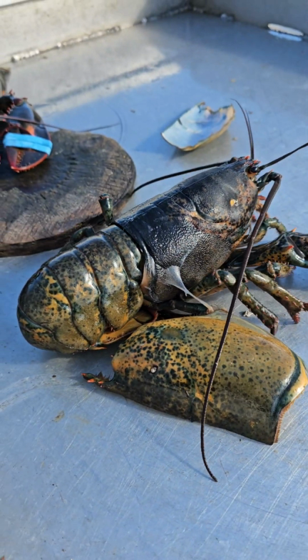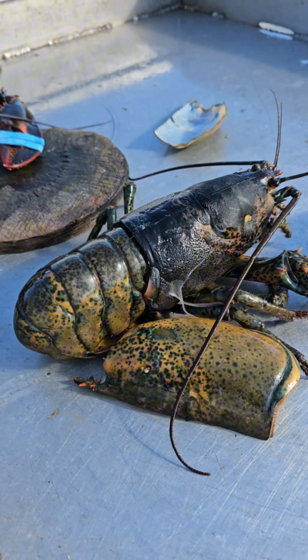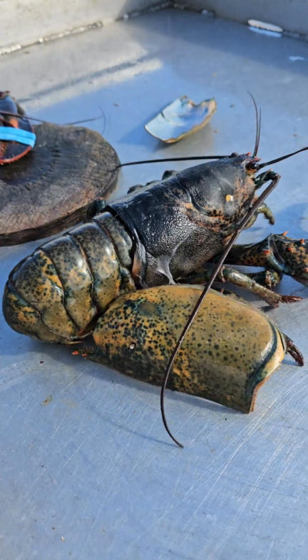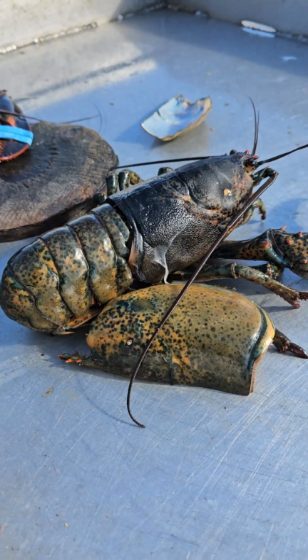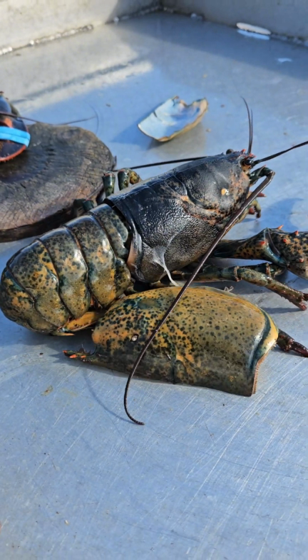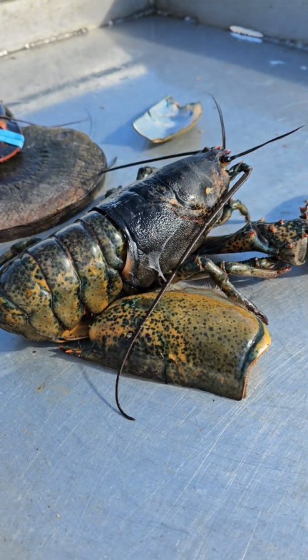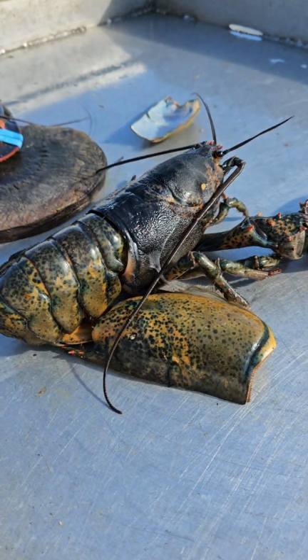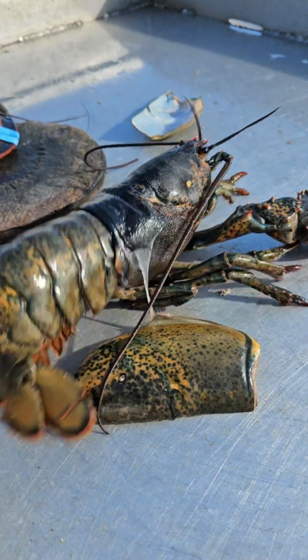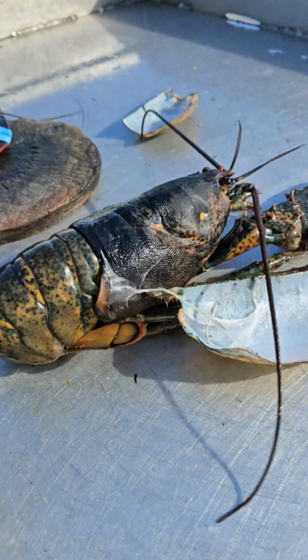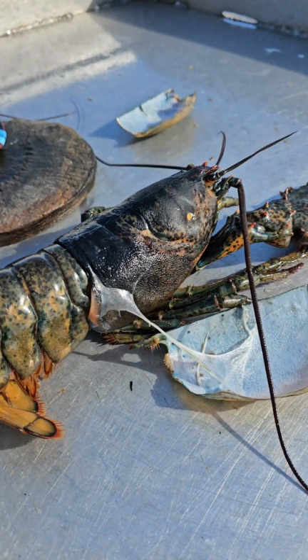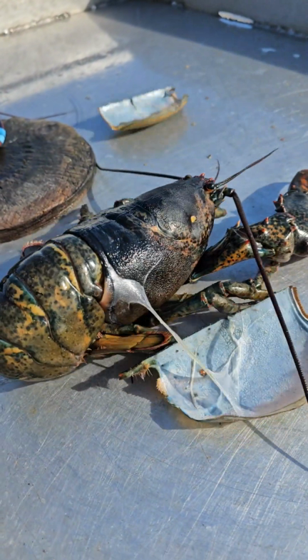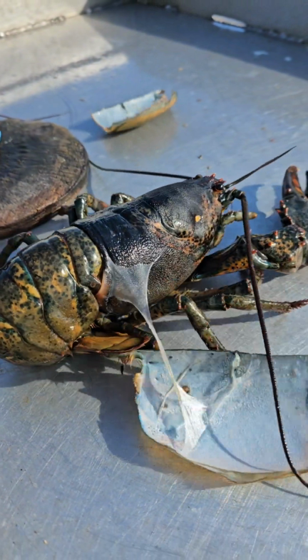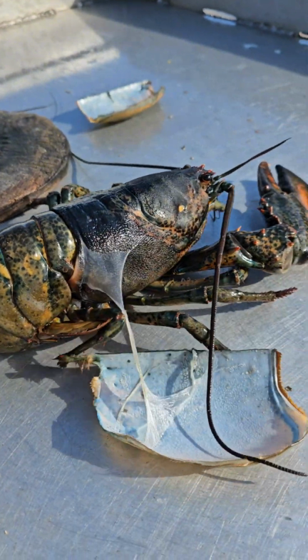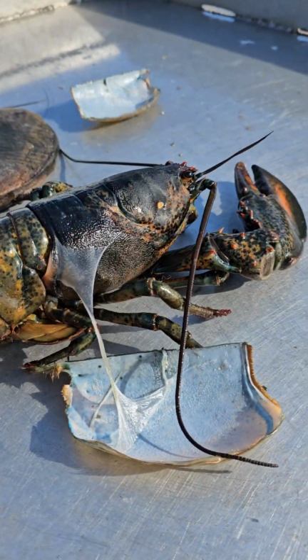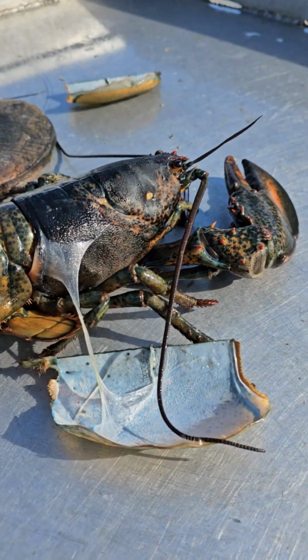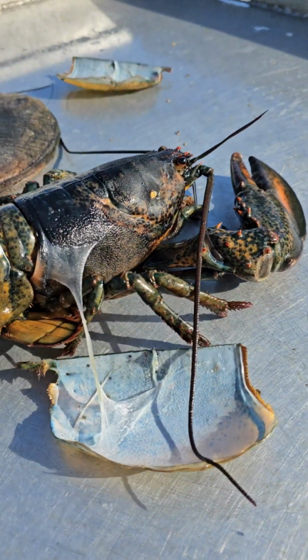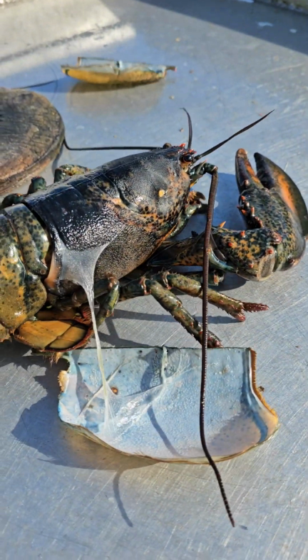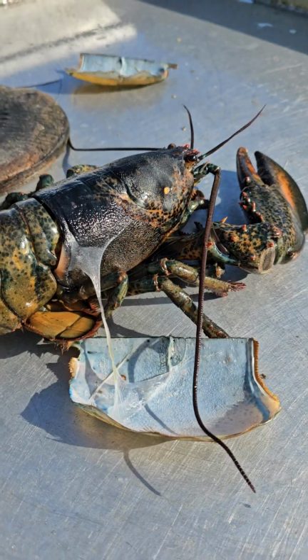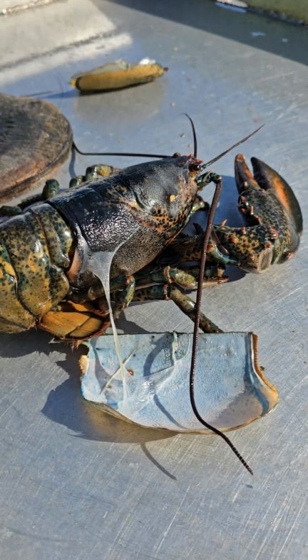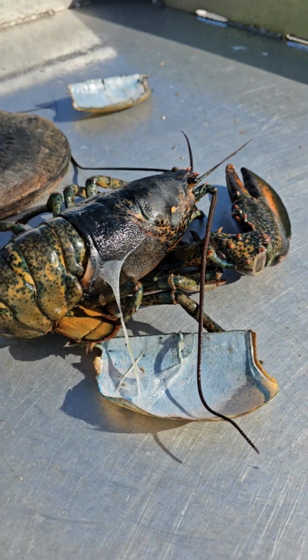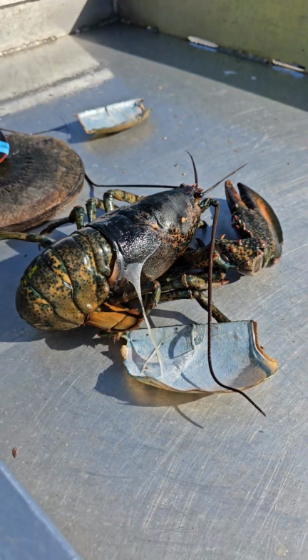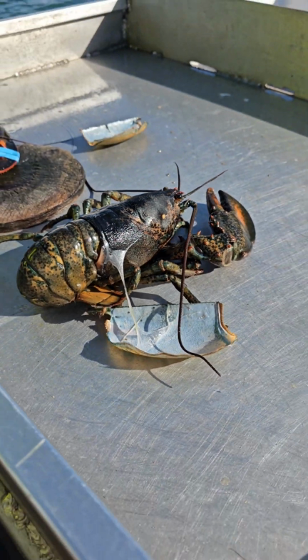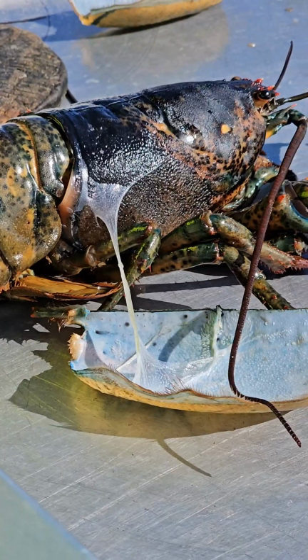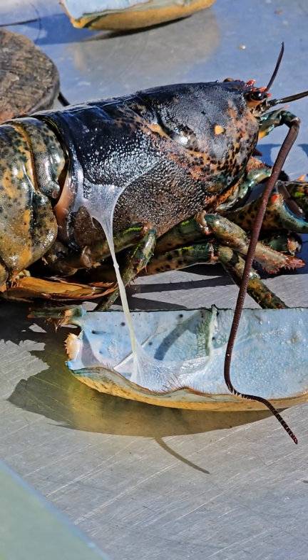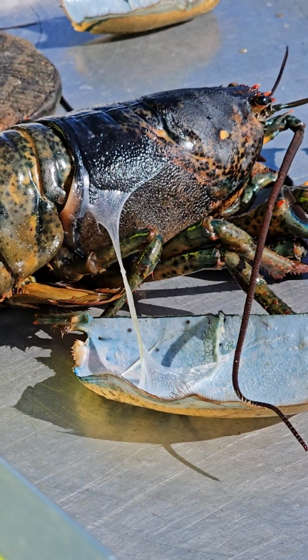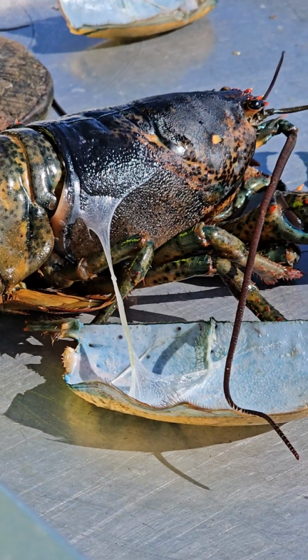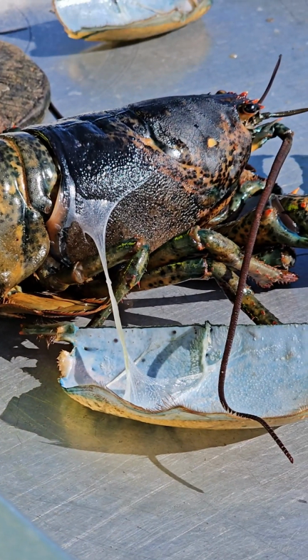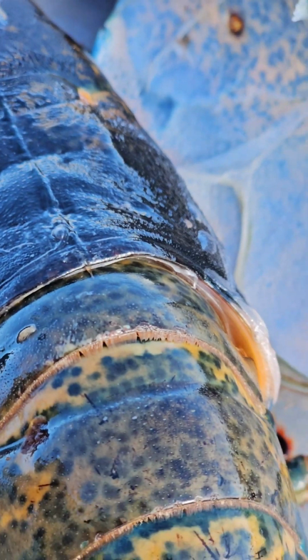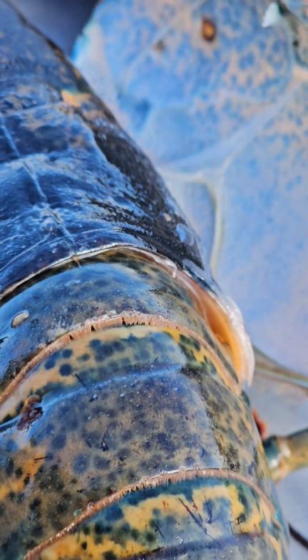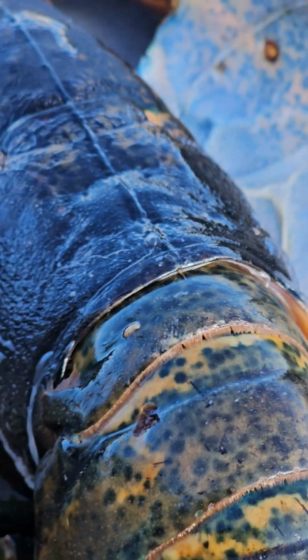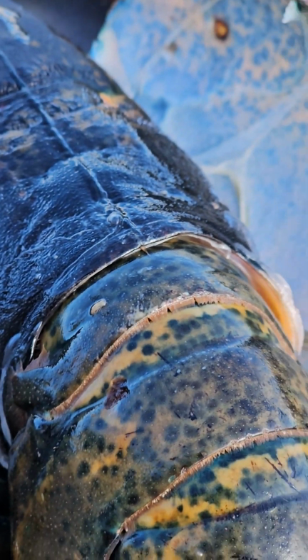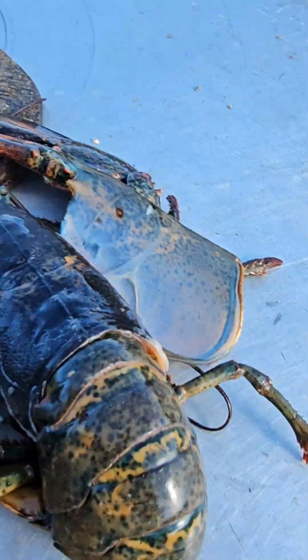The lobster then extracts itself and emerges with a new soft shell. Younger lobsters will molt or shed multiple times a year. As a lobster gets older, the growth slows and the molting becomes less frequent.